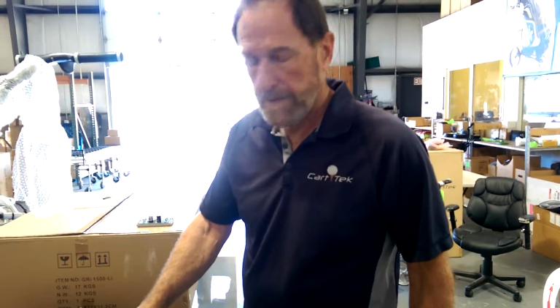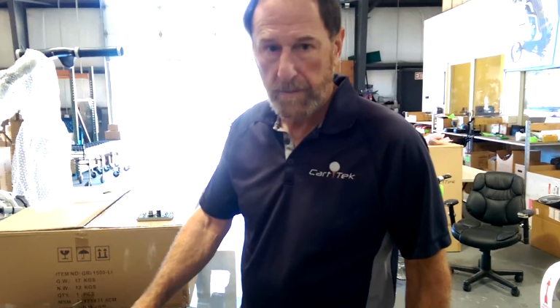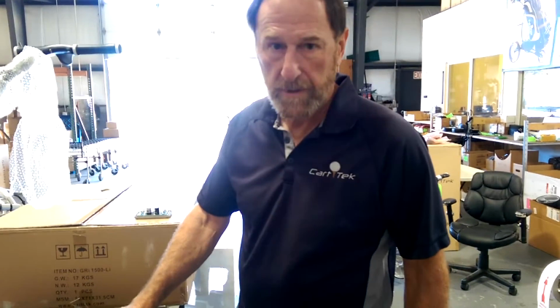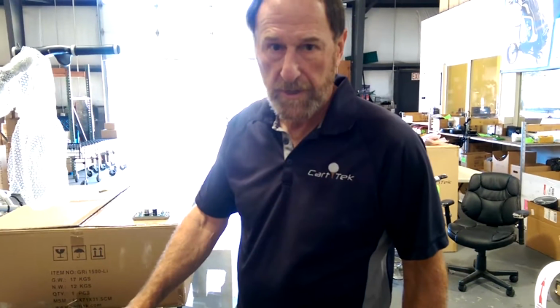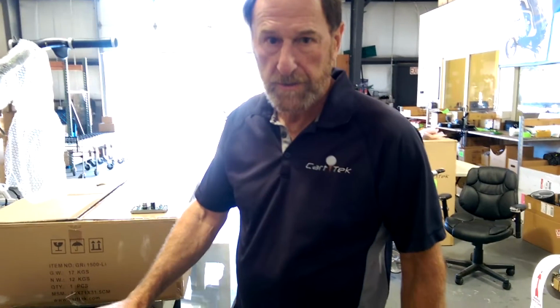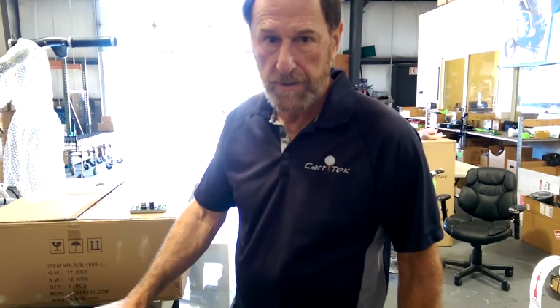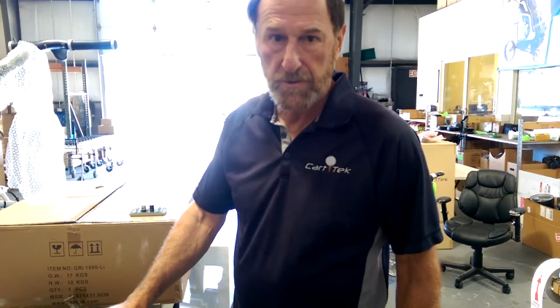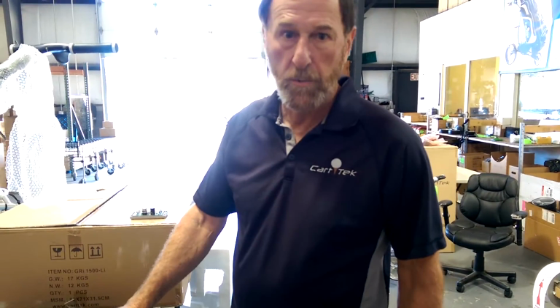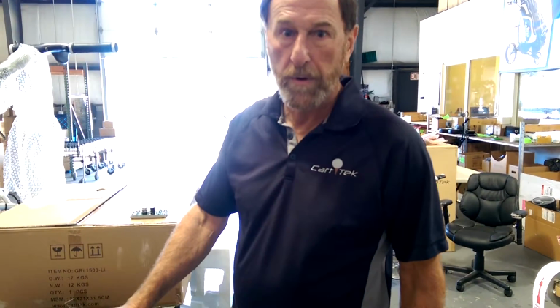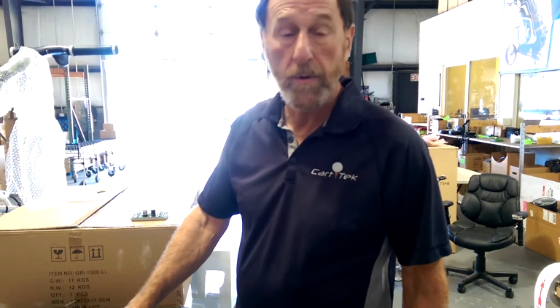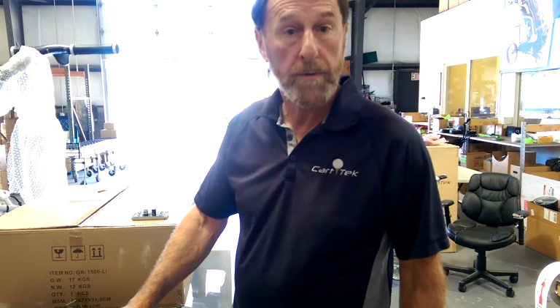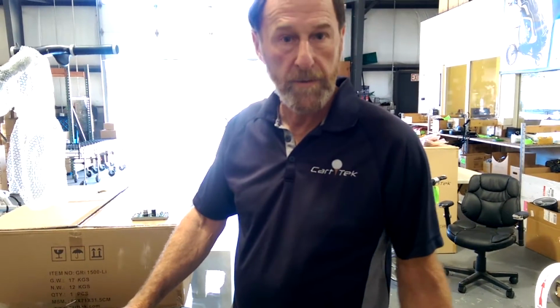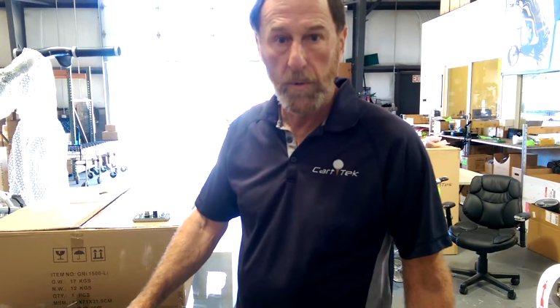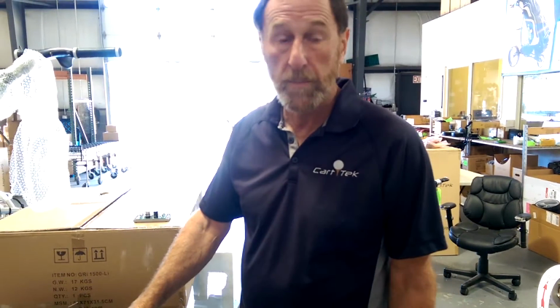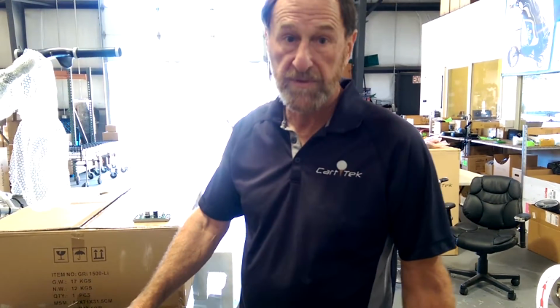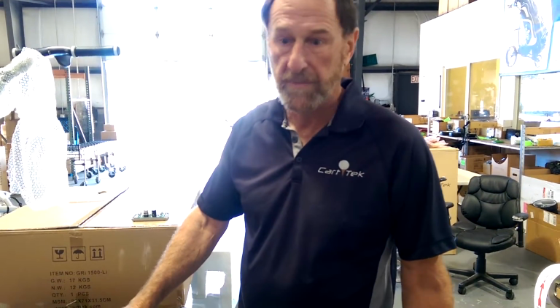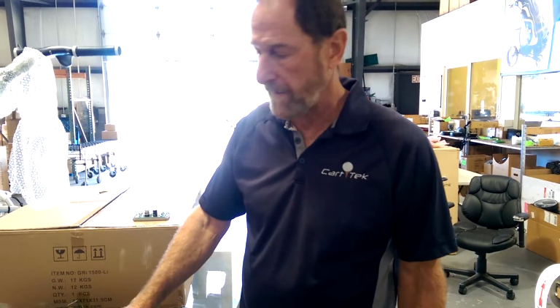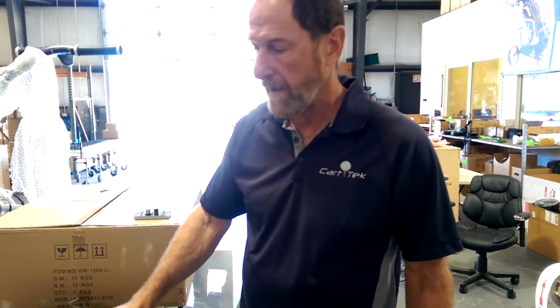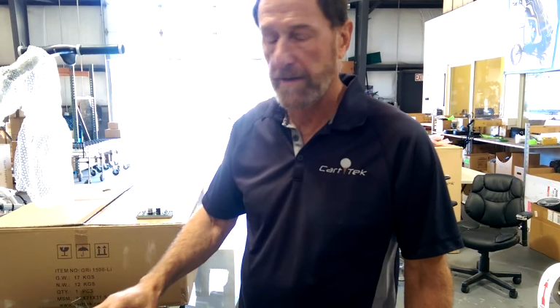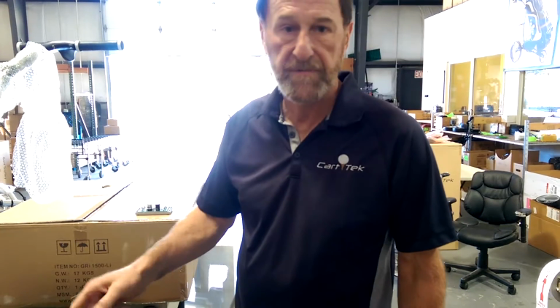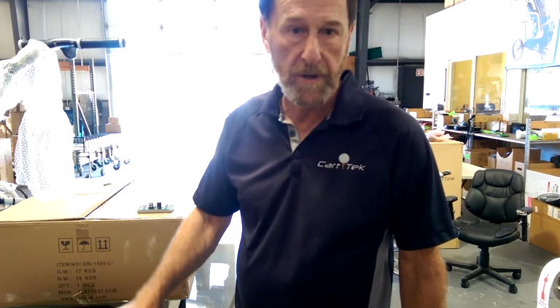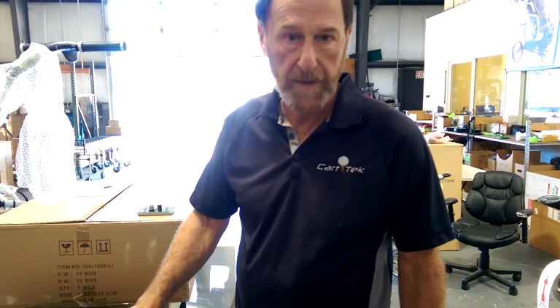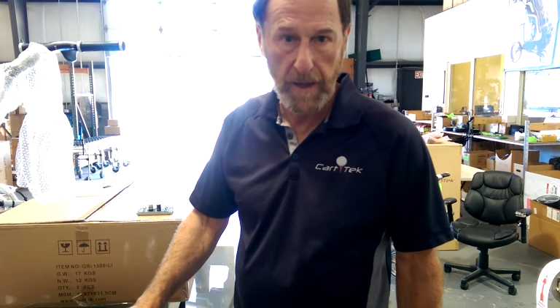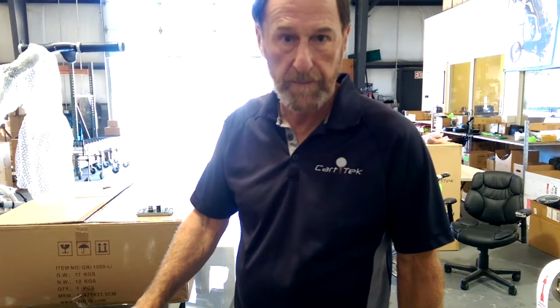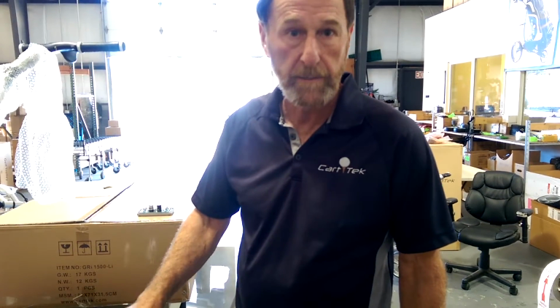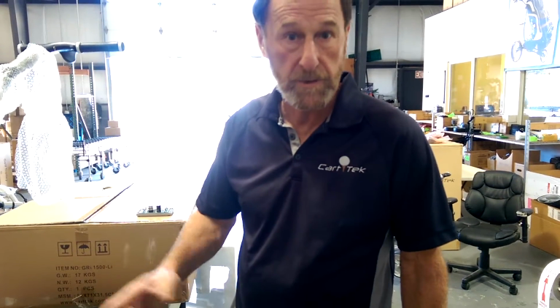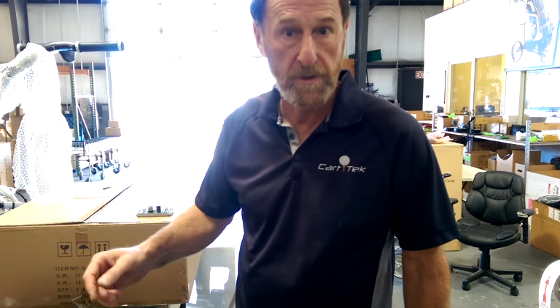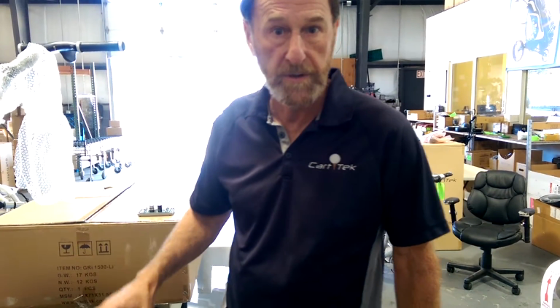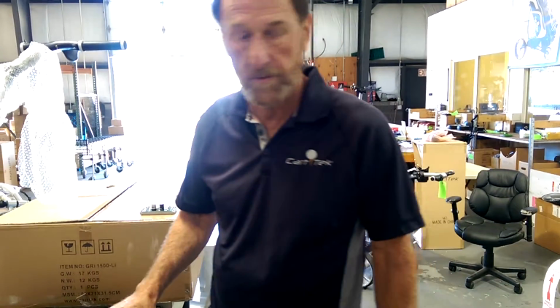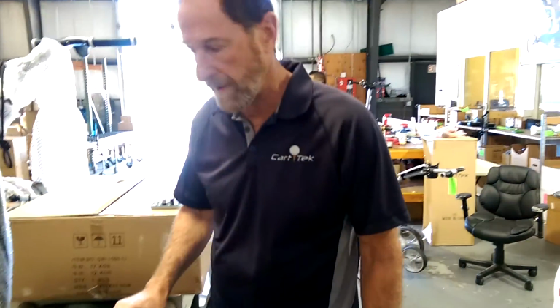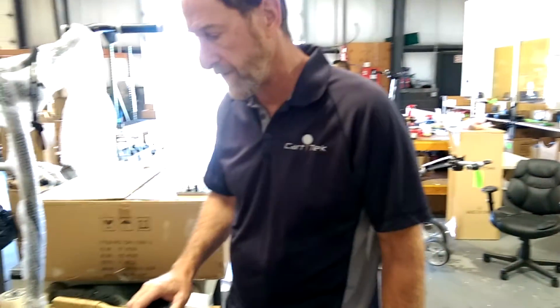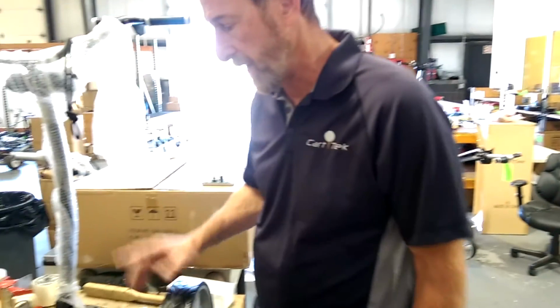Today we're going to change the control board or the motherboard — they're both the same thing — on a 1500 Li, and I'm going to shoot a little video and show you how to do that.